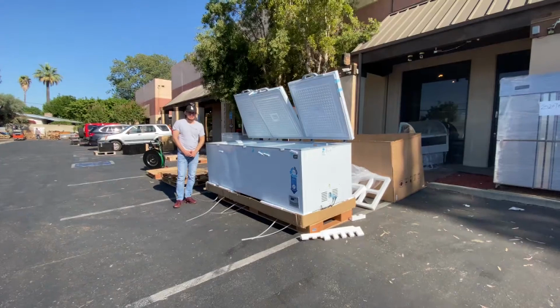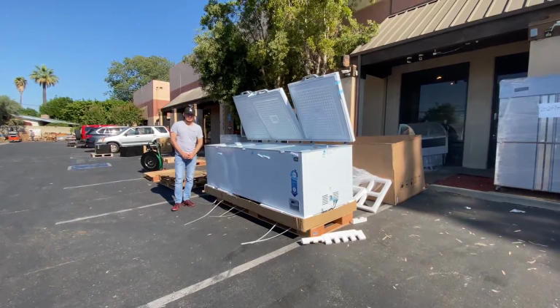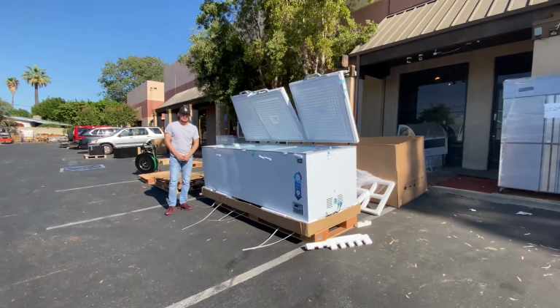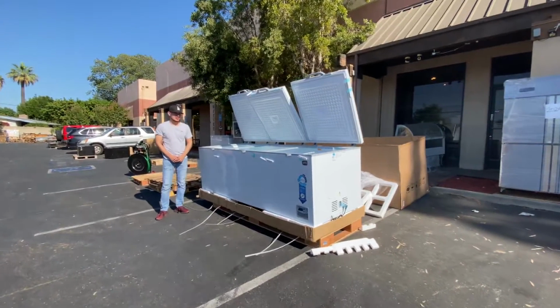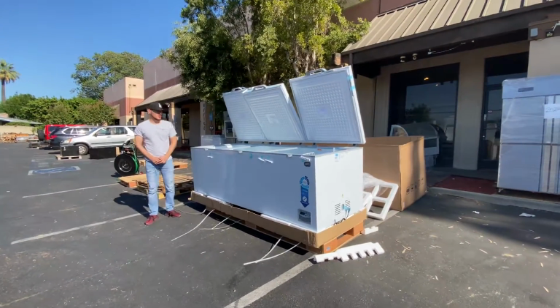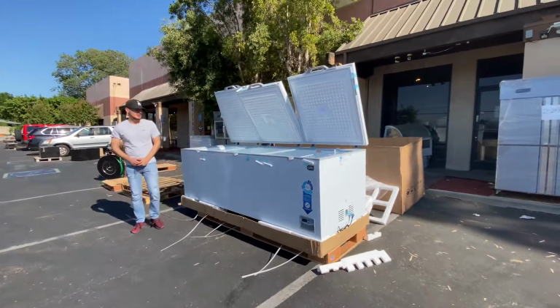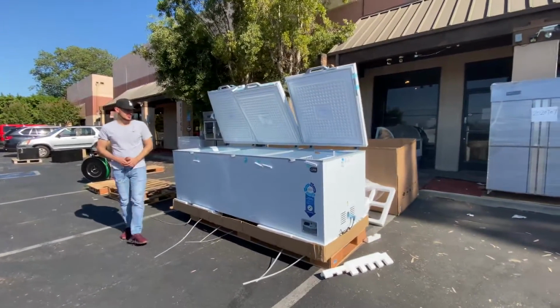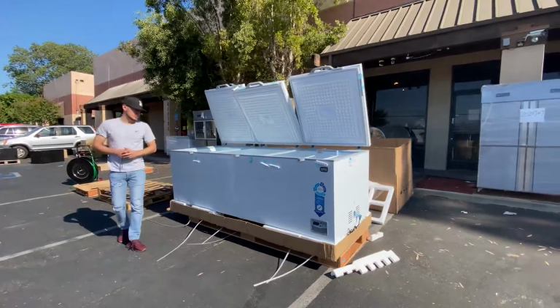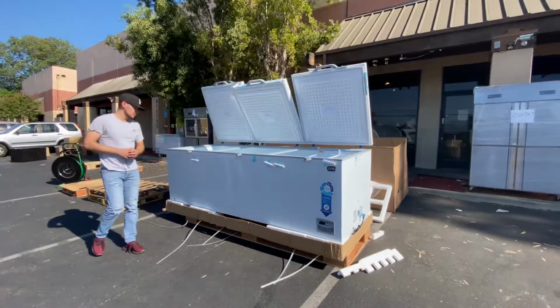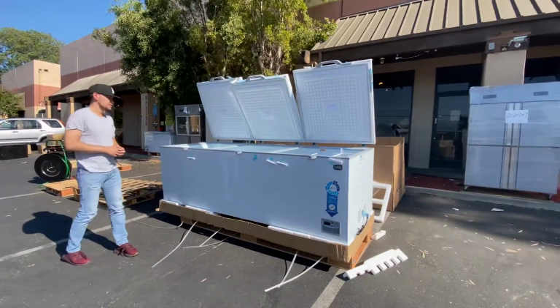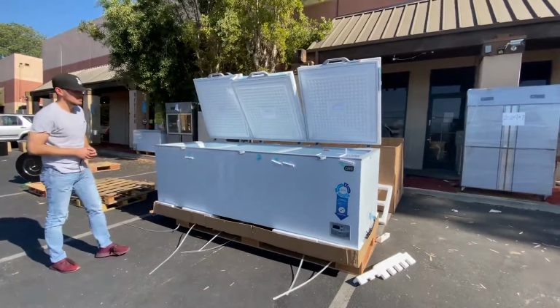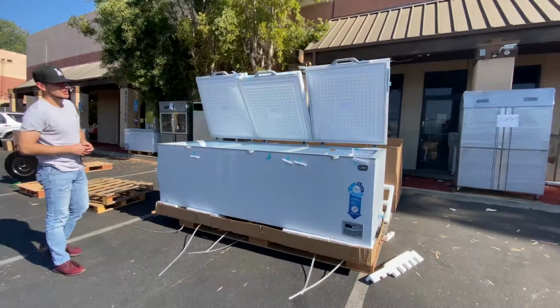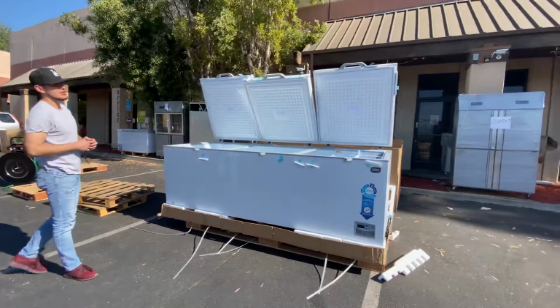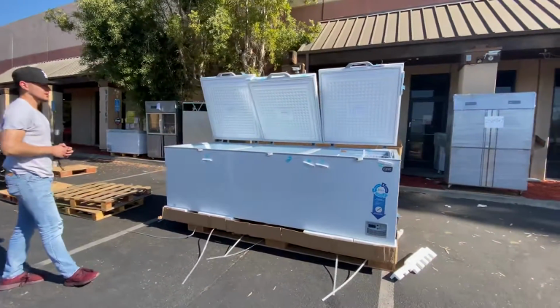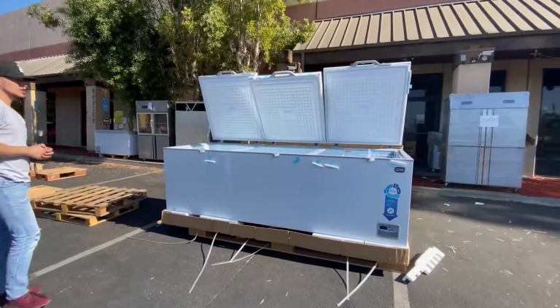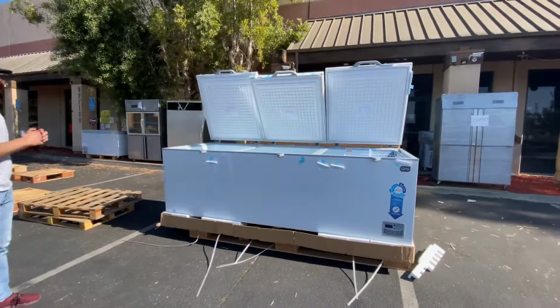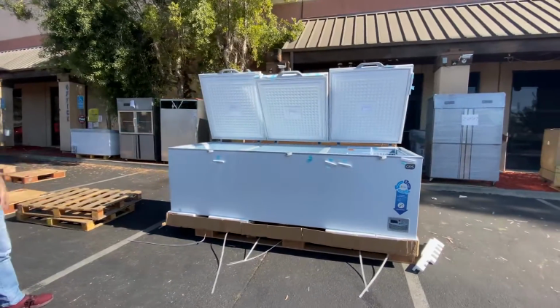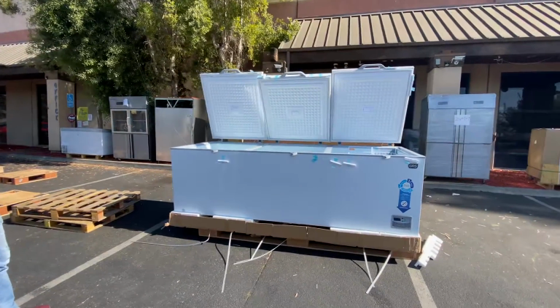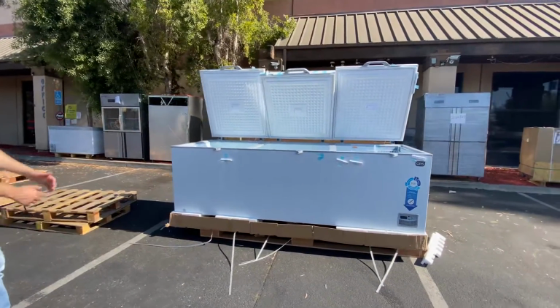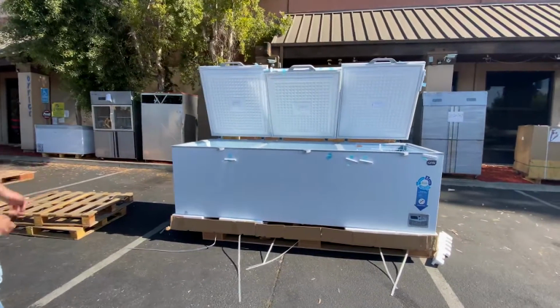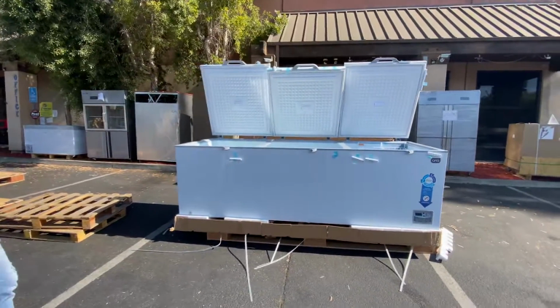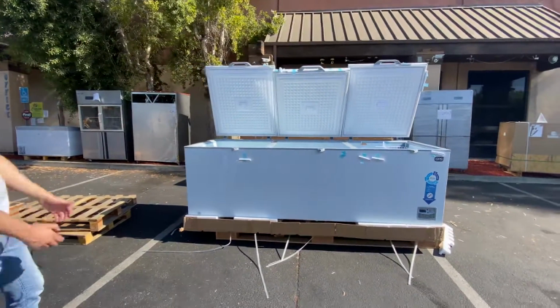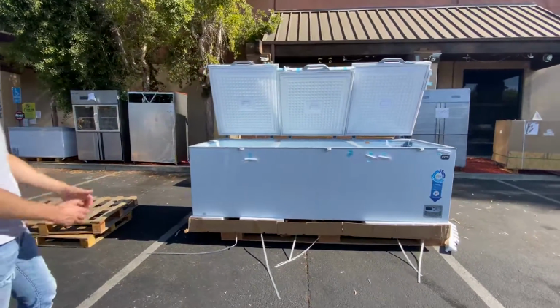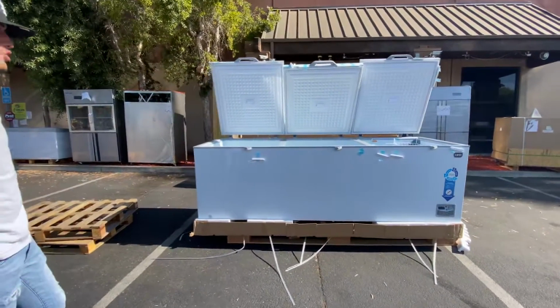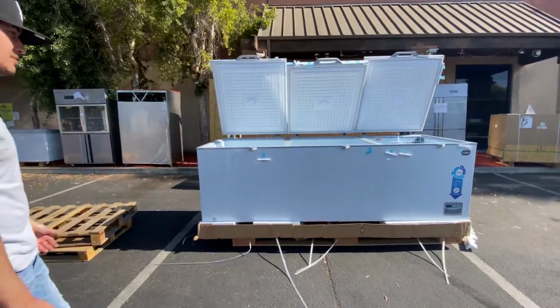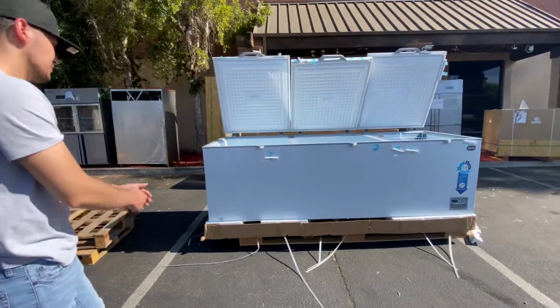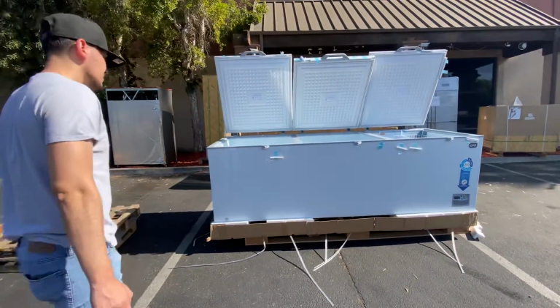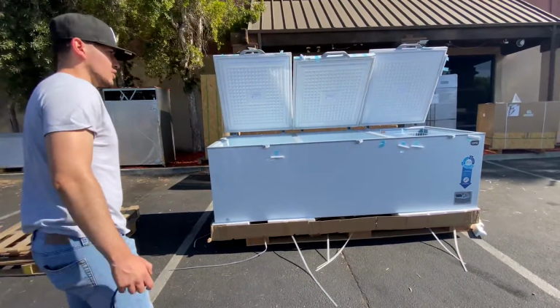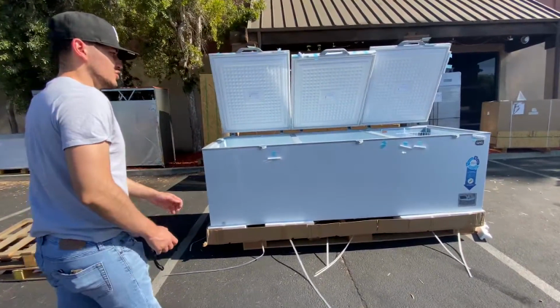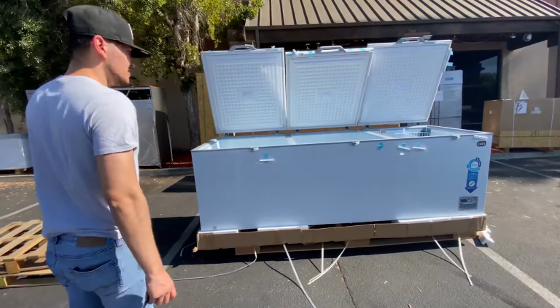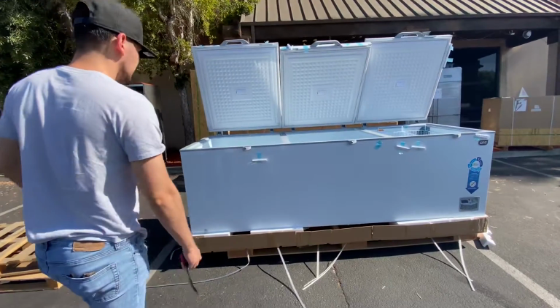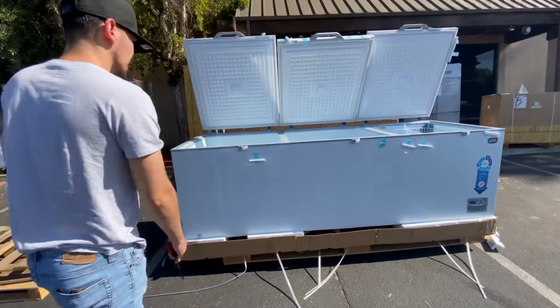Hello everybody, today we're going to demonstrate one of our brand new items. You're looking at a 105-inch chest freezer, 47 cubic feet for this unit.